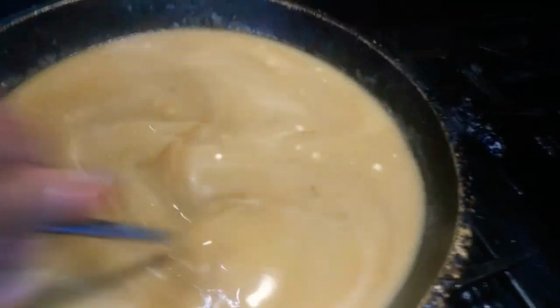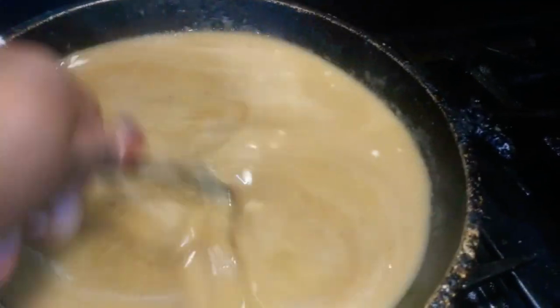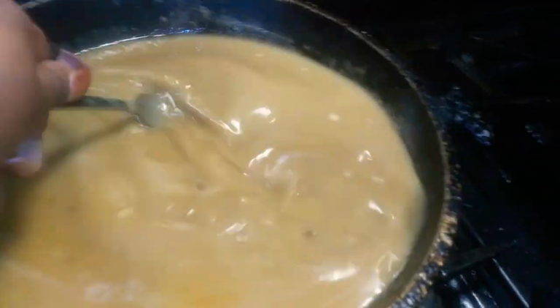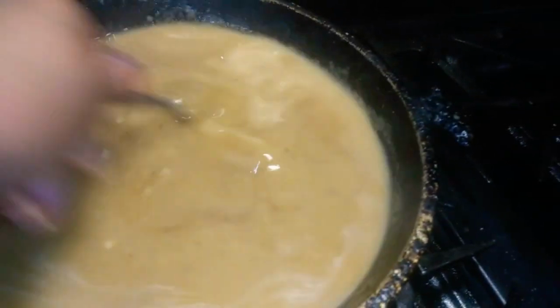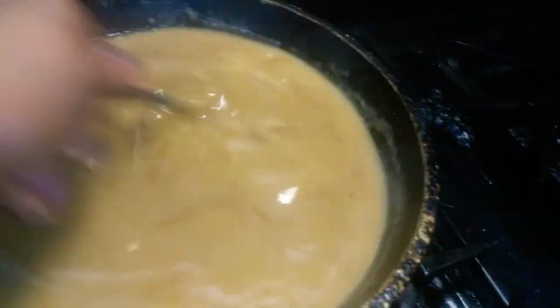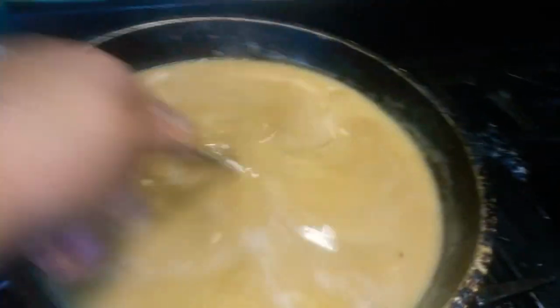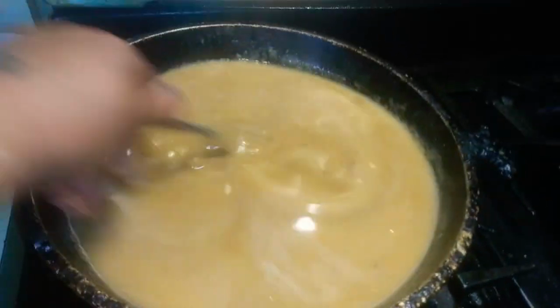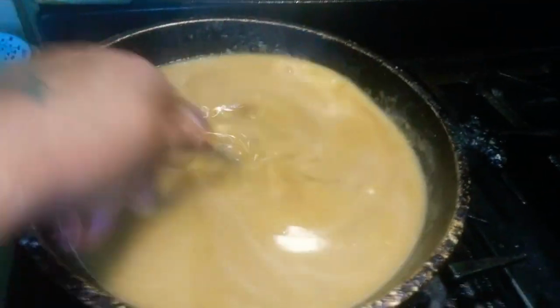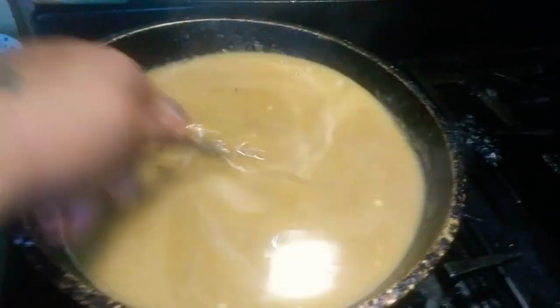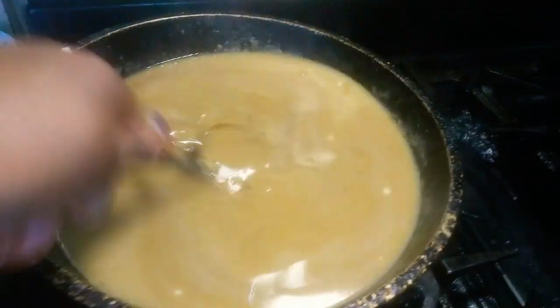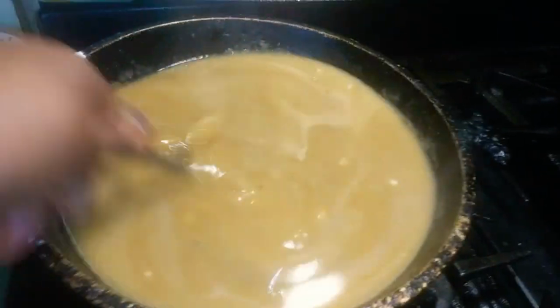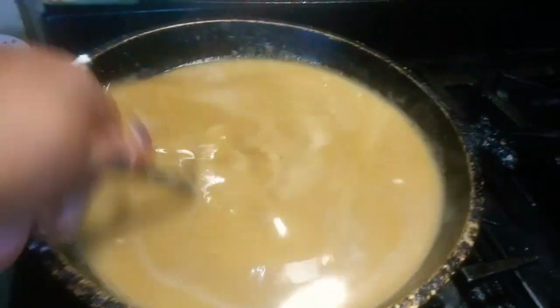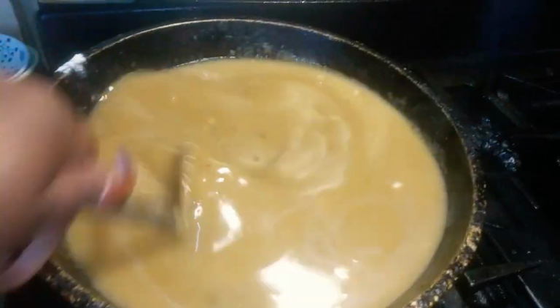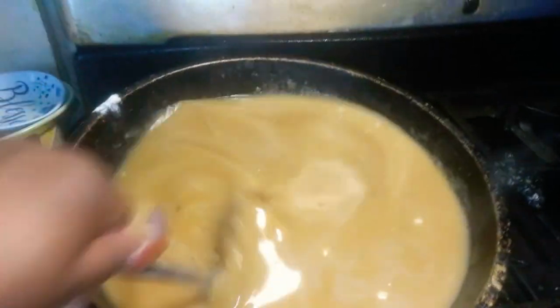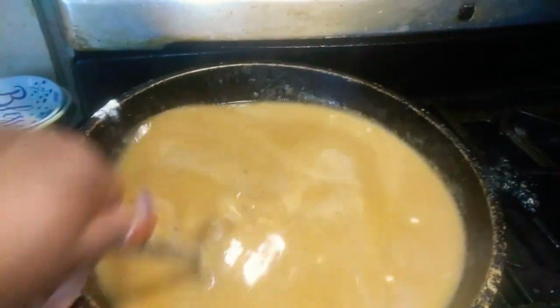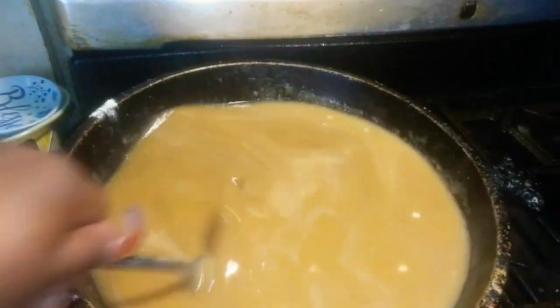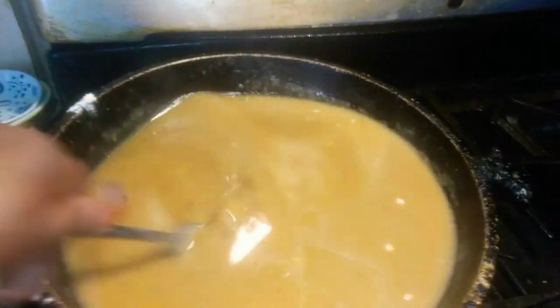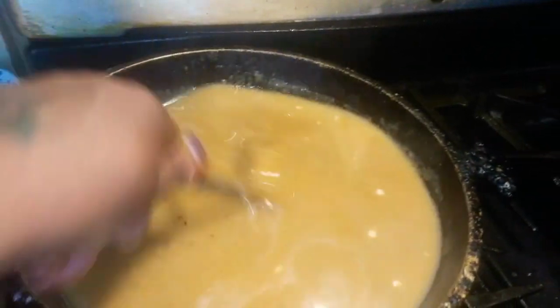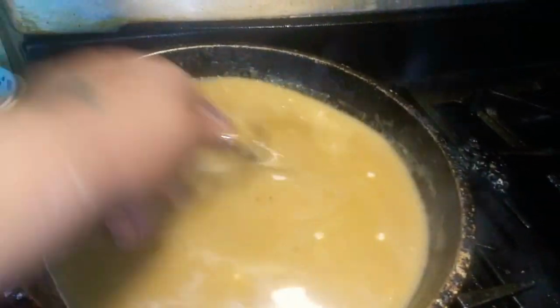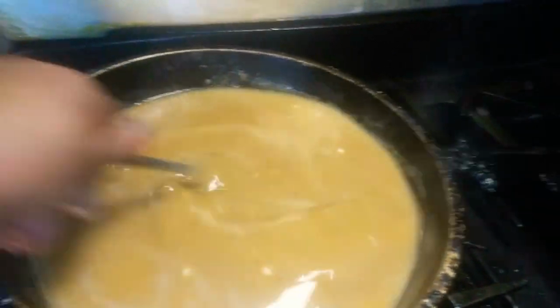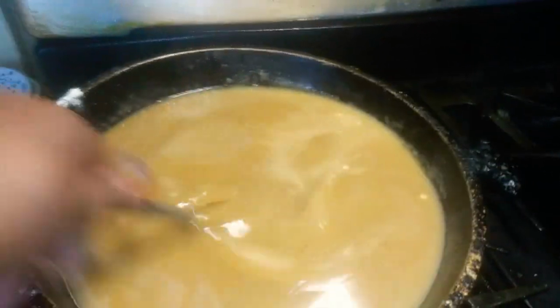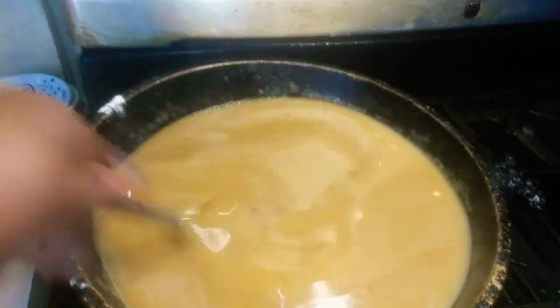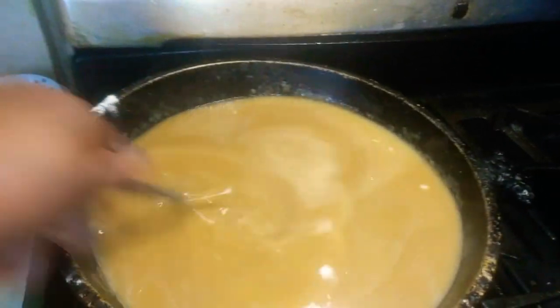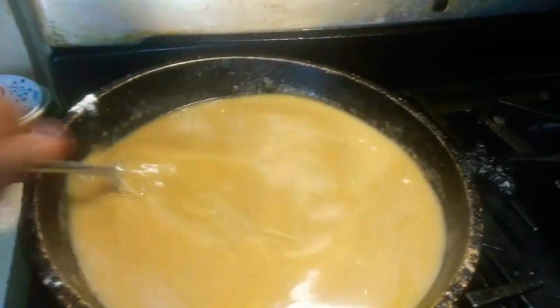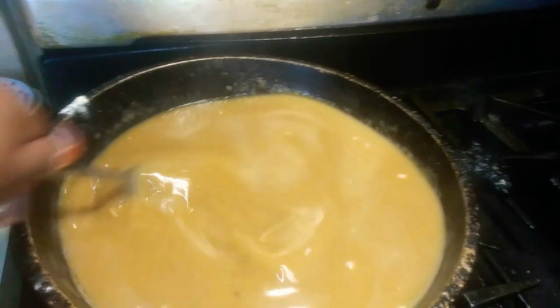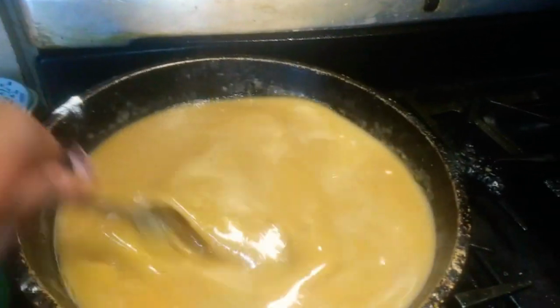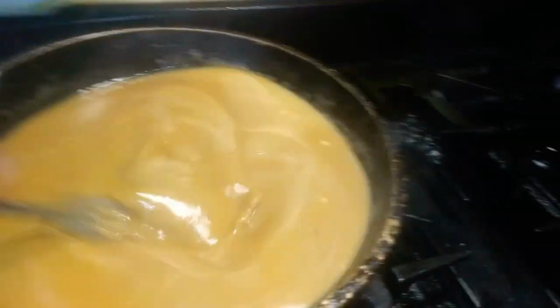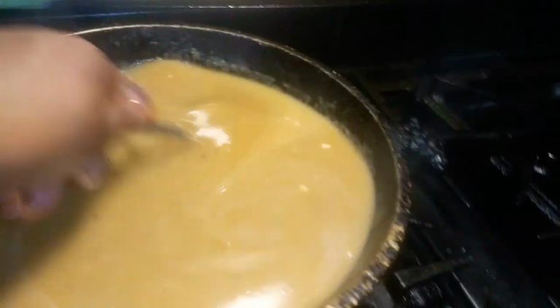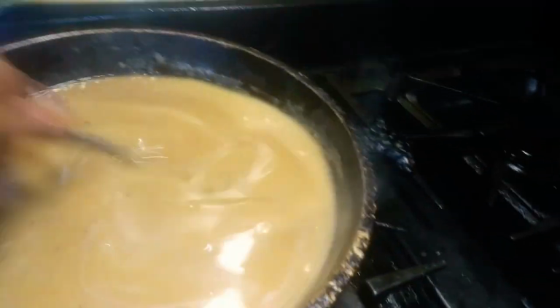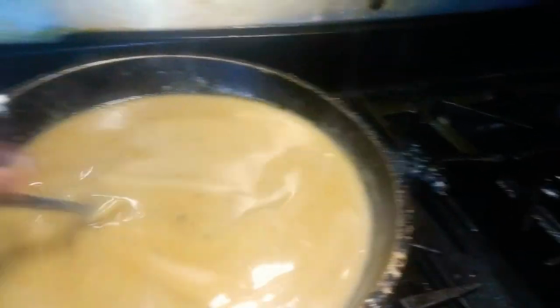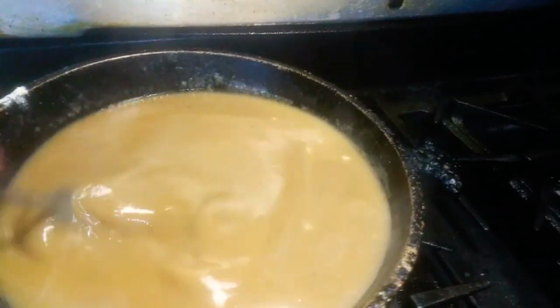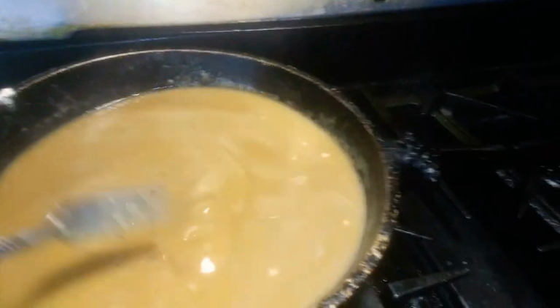See how it's getting darker. That just depends on however you want it — how you like it. You want it darker, make it darker. You want it lighter, make it lighter.